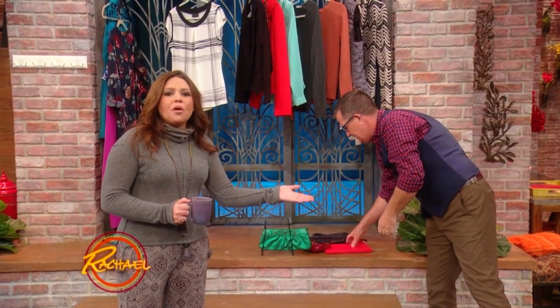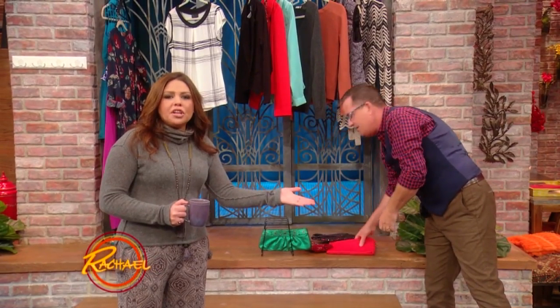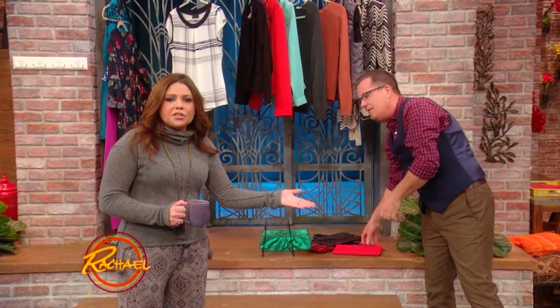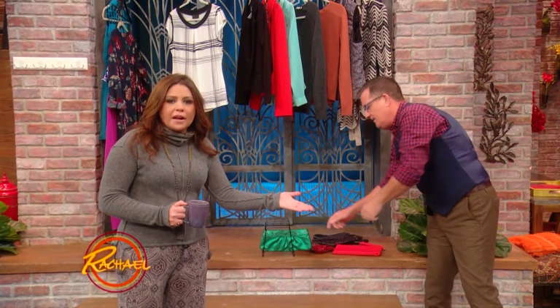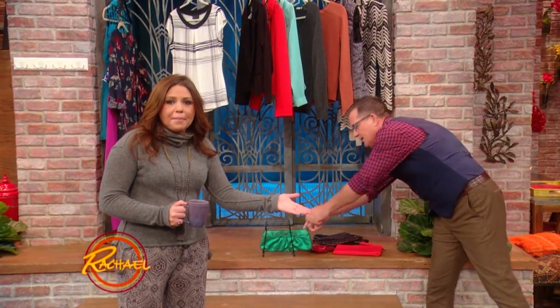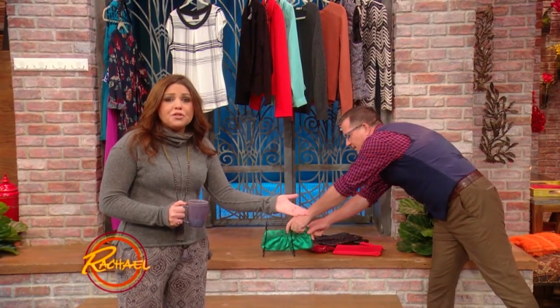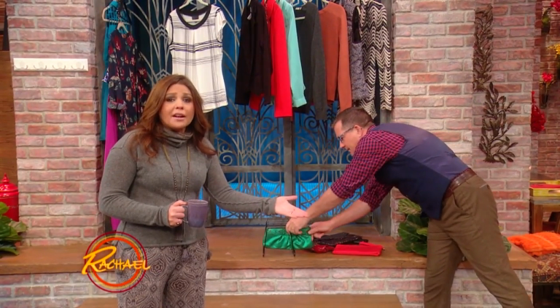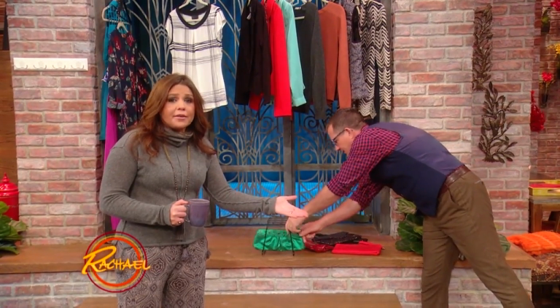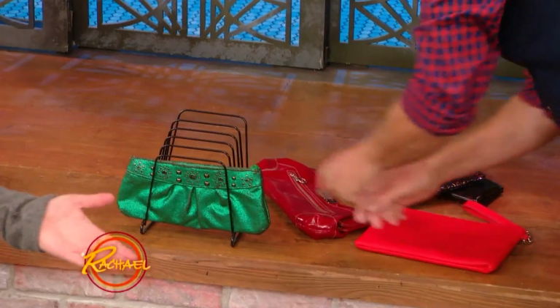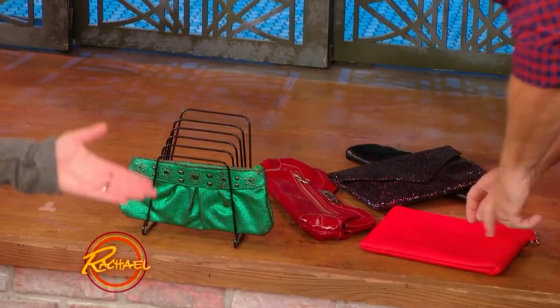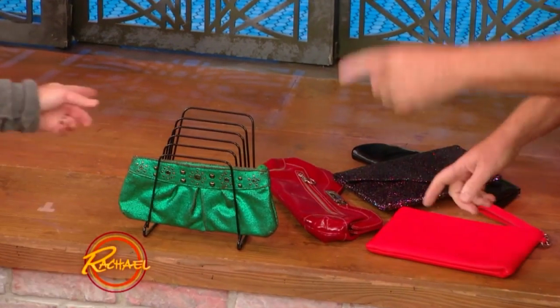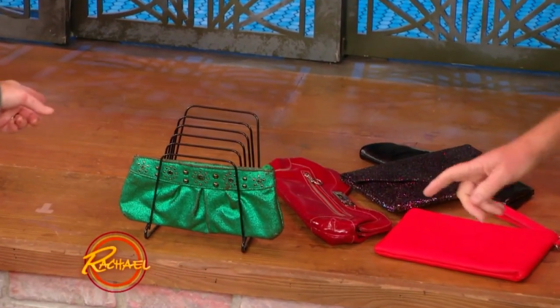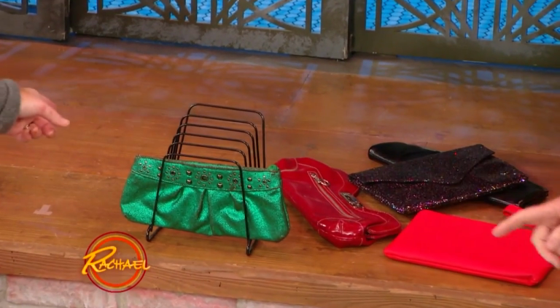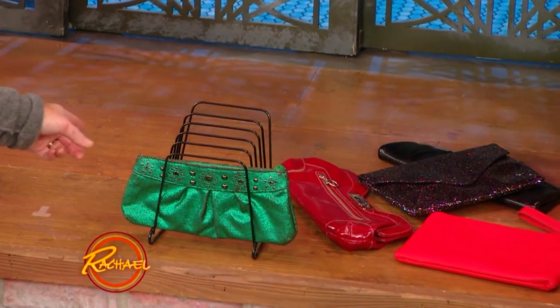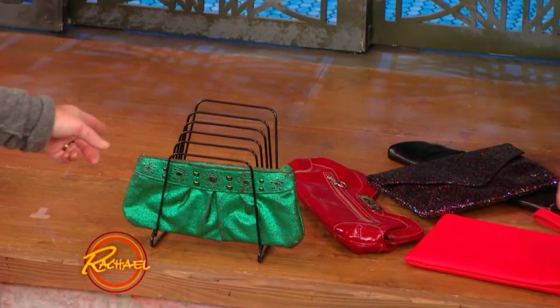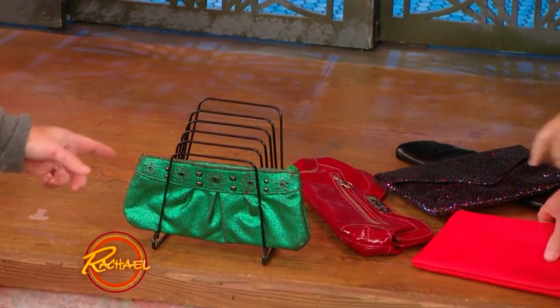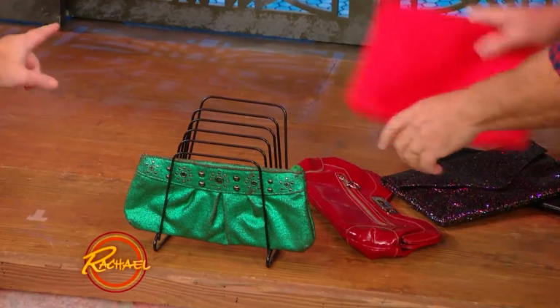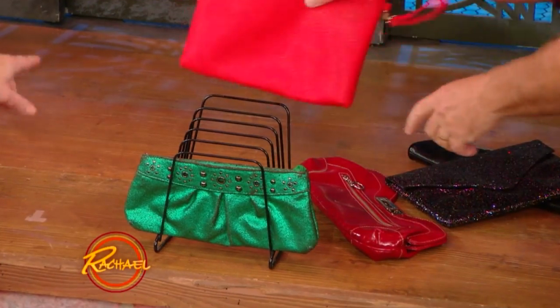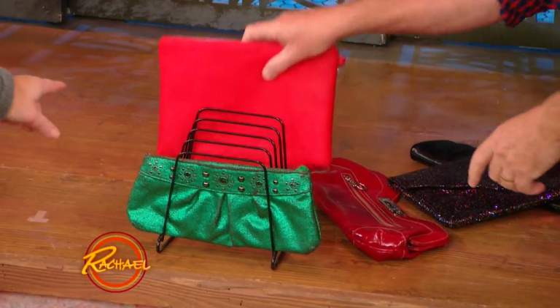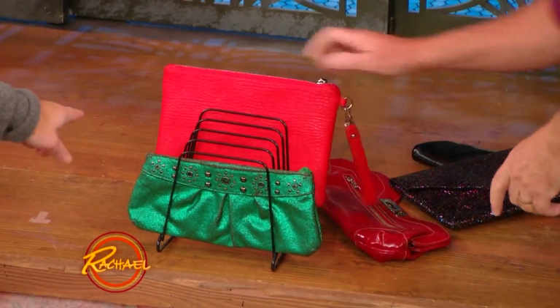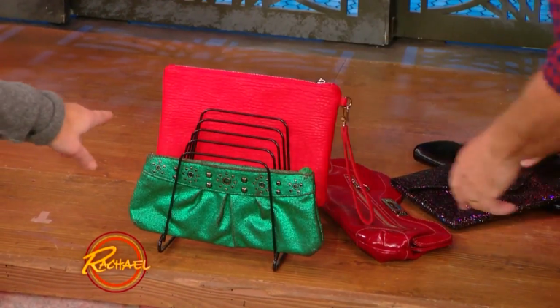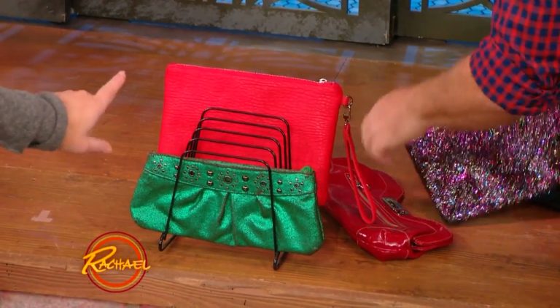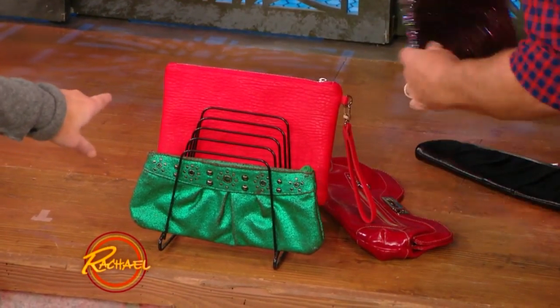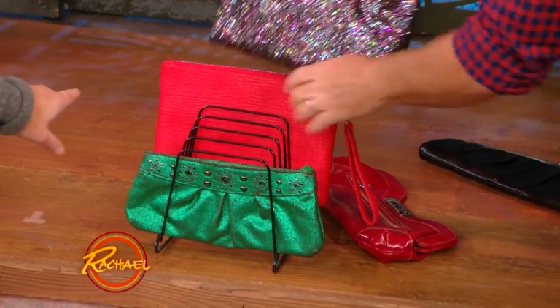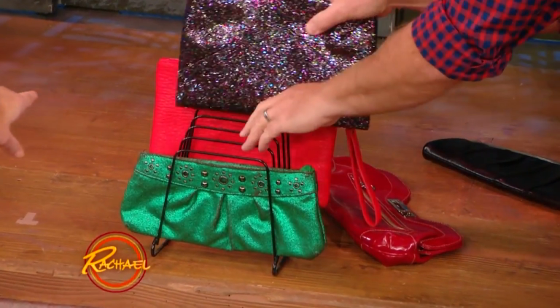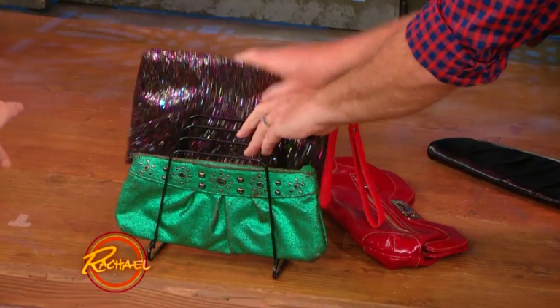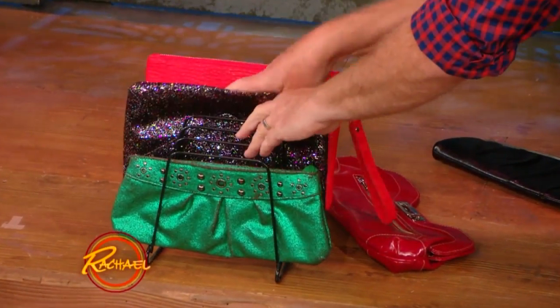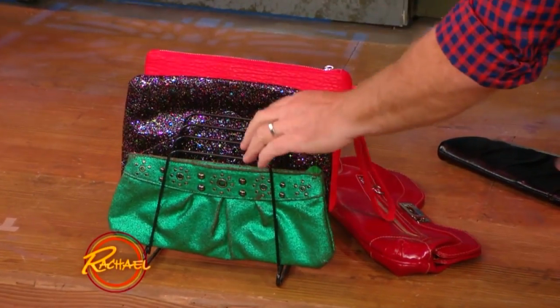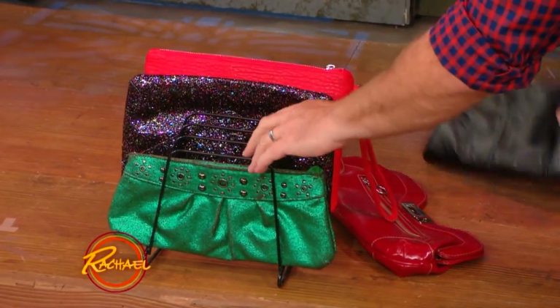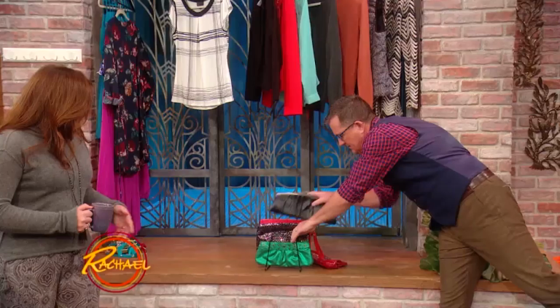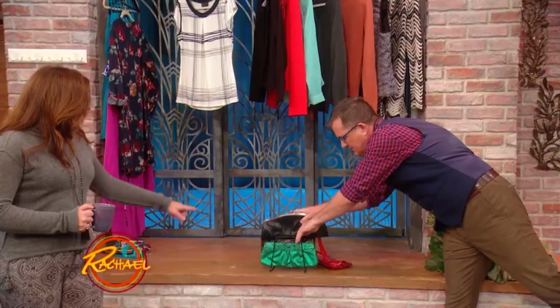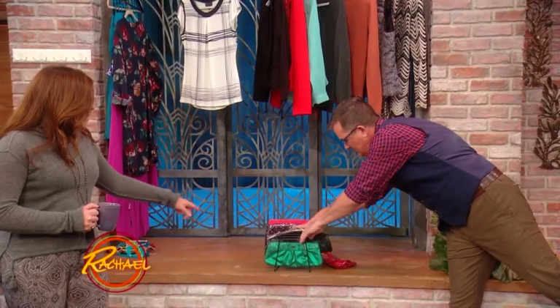You only use the two on top because you don't want to dig through it. That's adorable — no longer! That's fantastic. Simply drop them into this. That's fabulous.